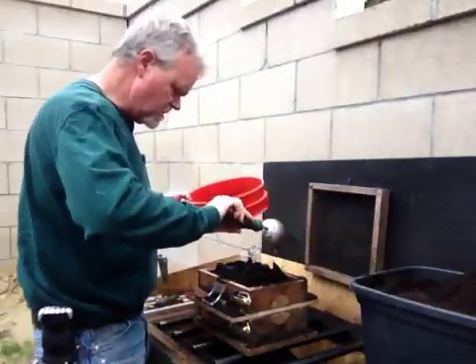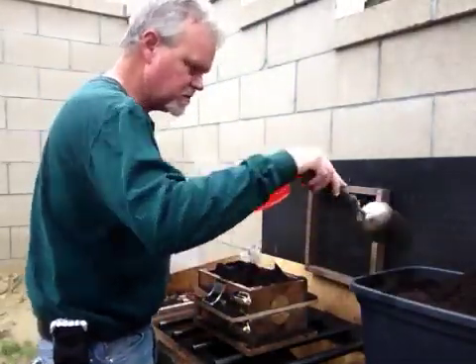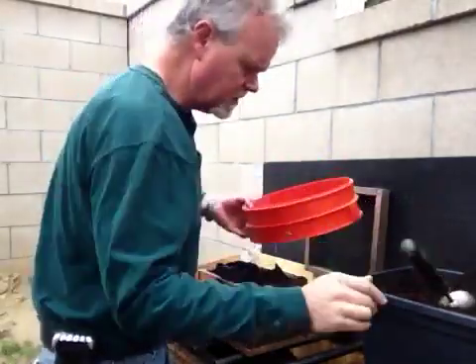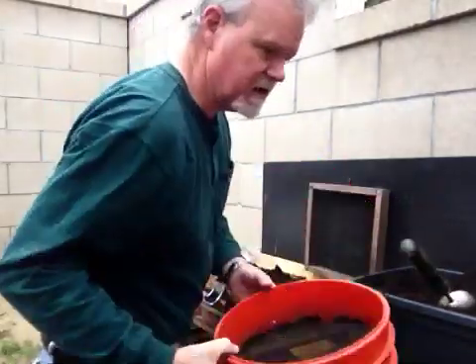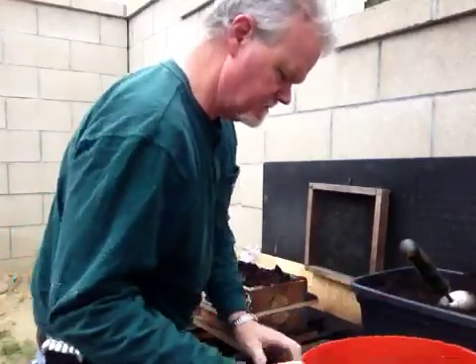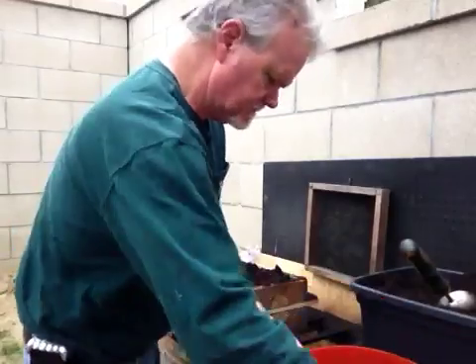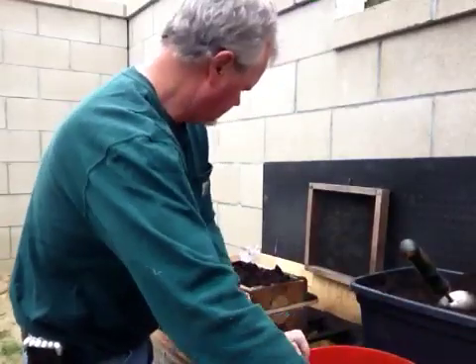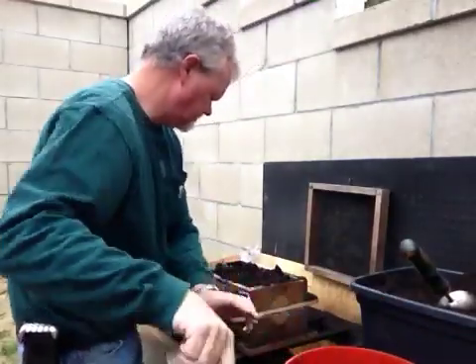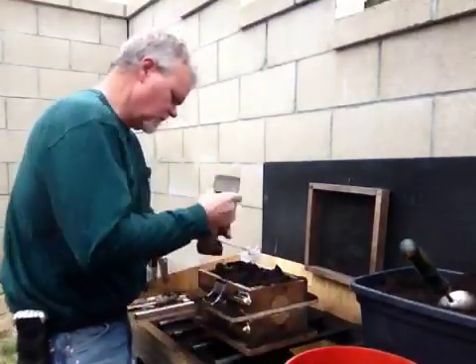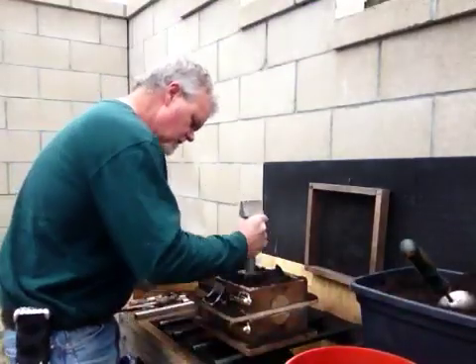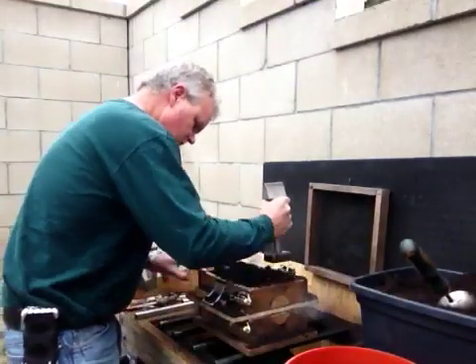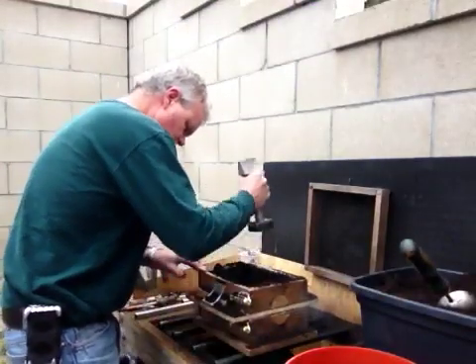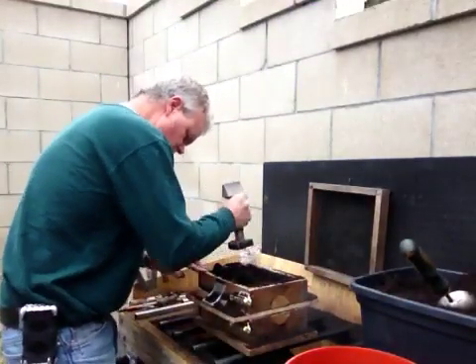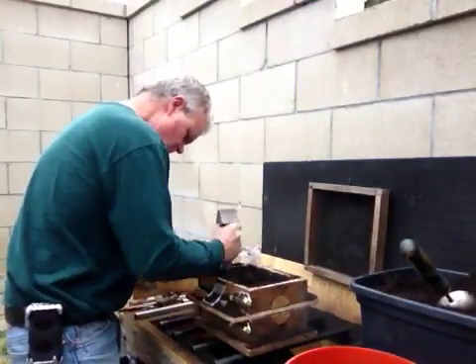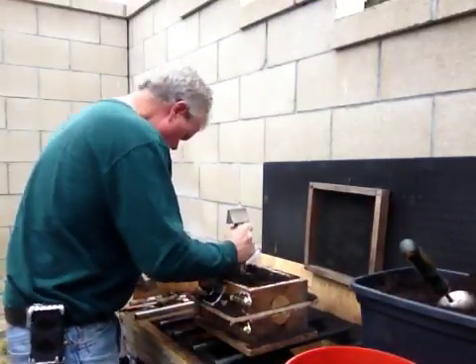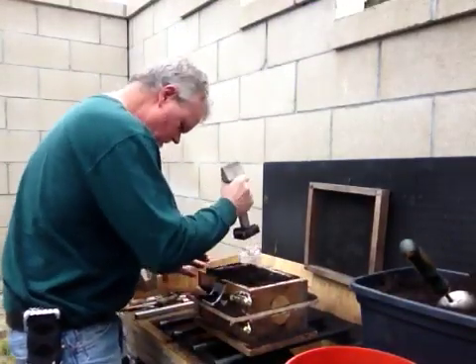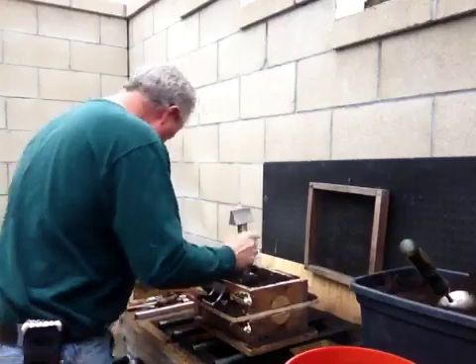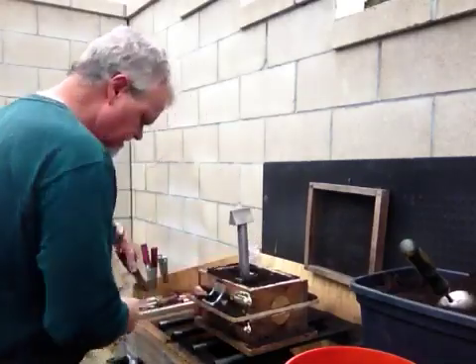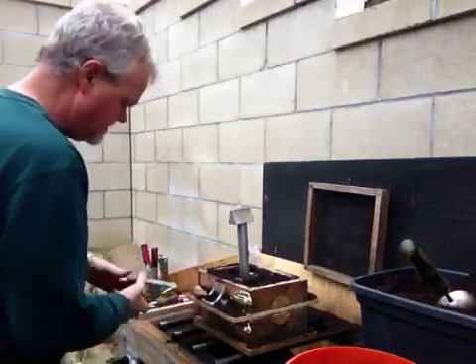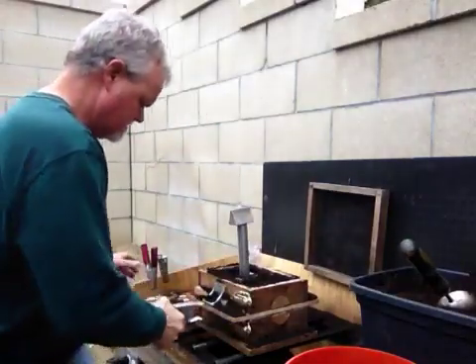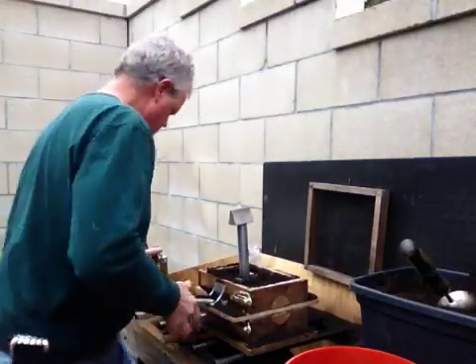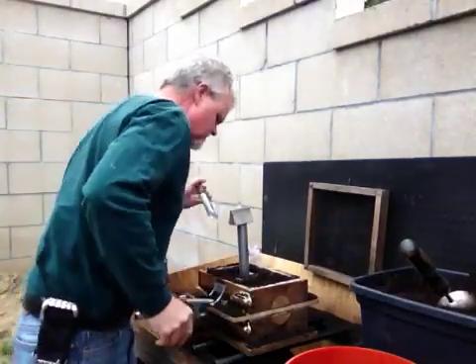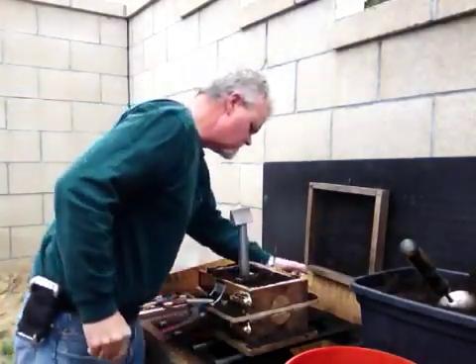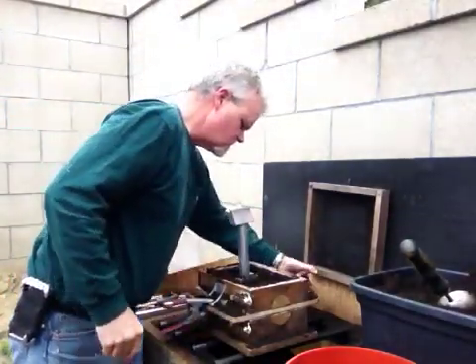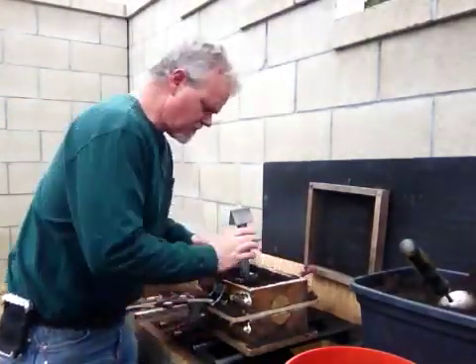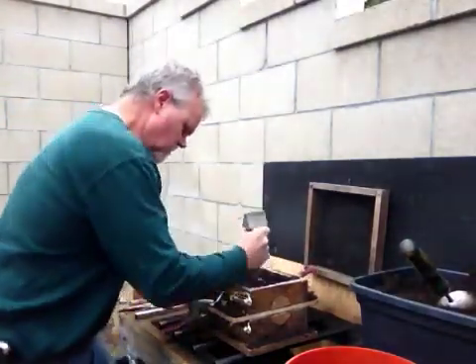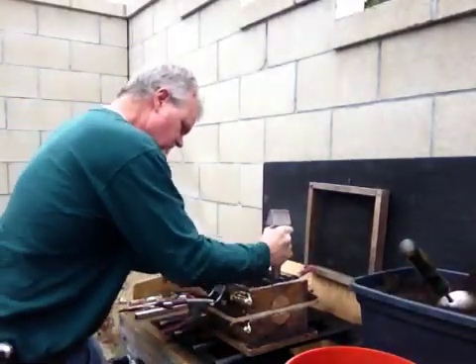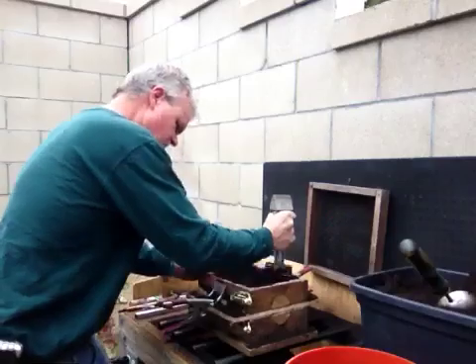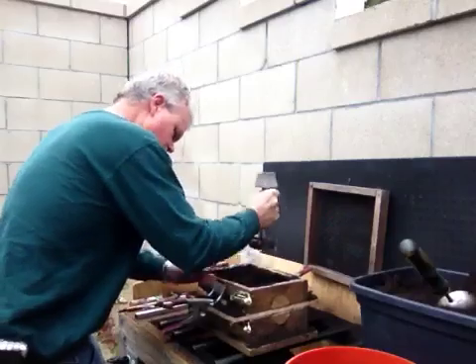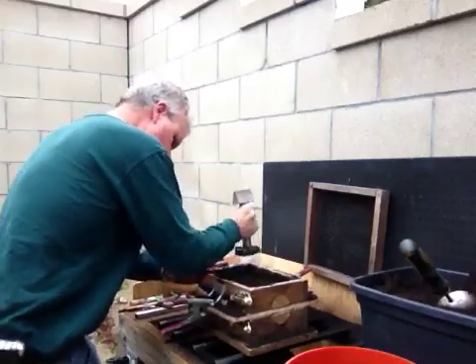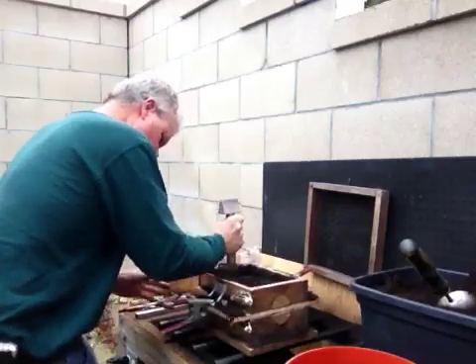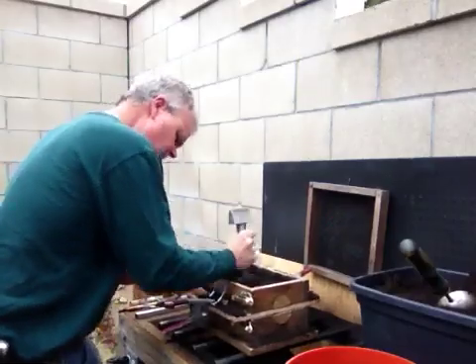Then I can start dumping in the sand. And then I pack it in good and tight. Clamp my mold halves together.